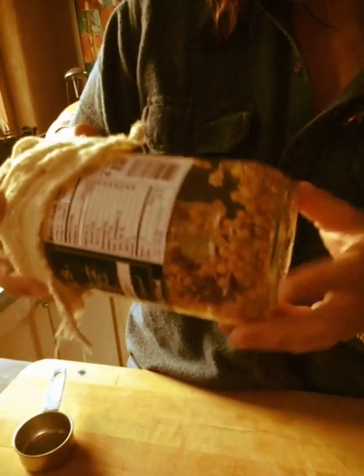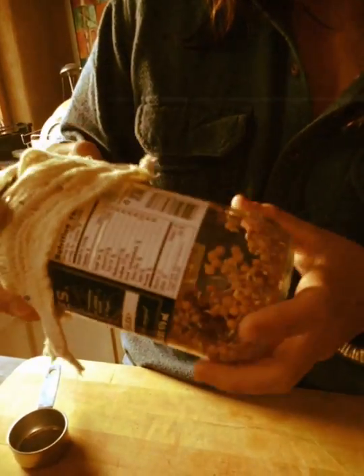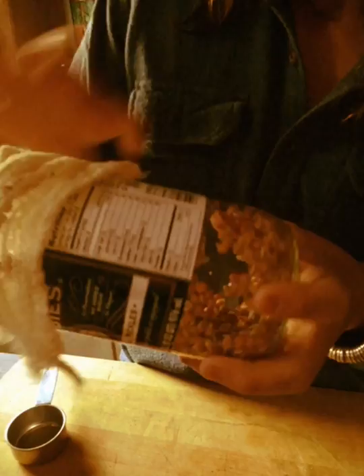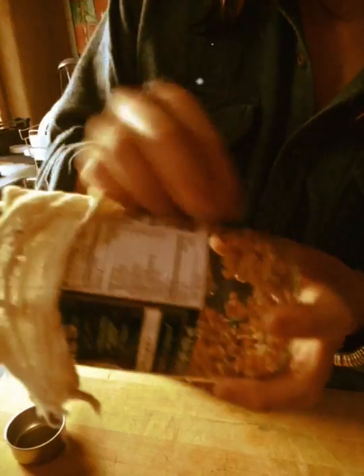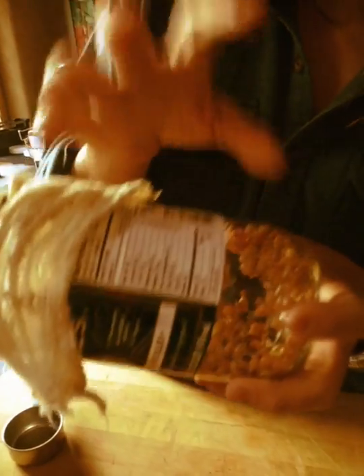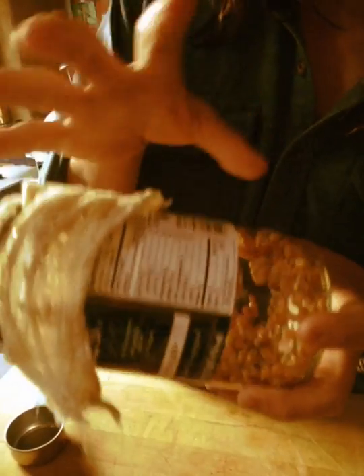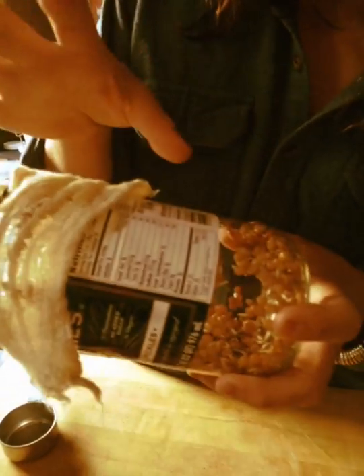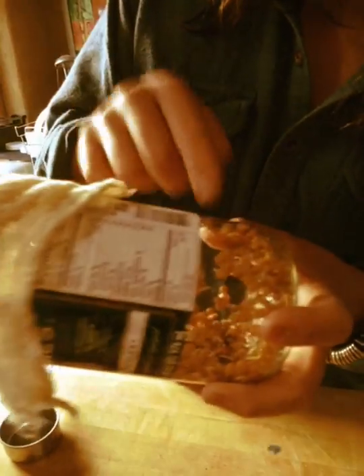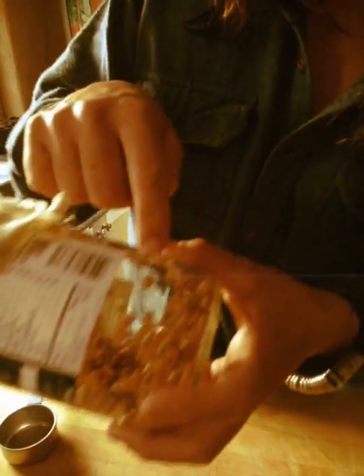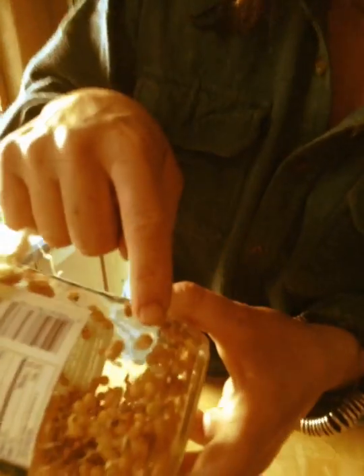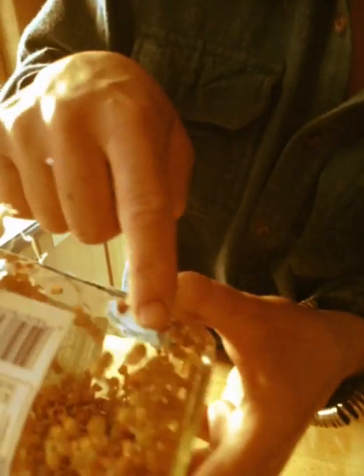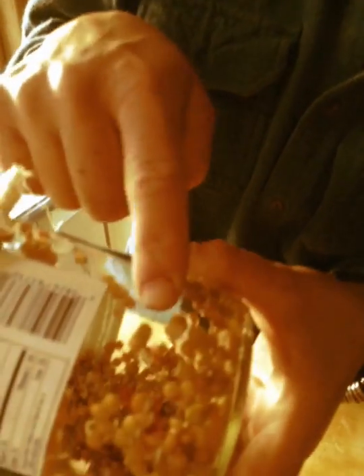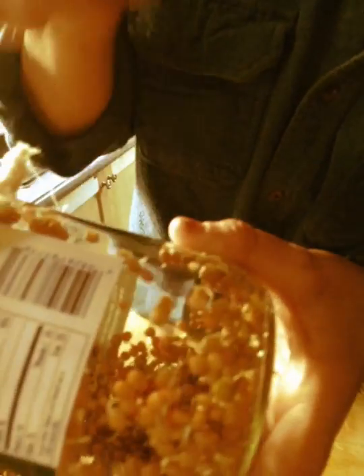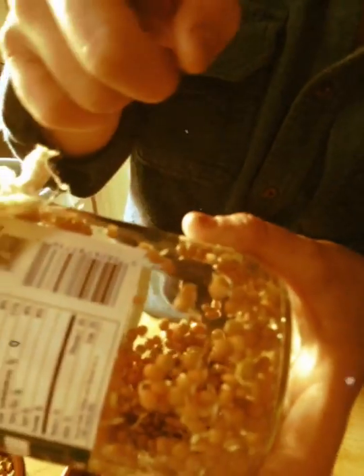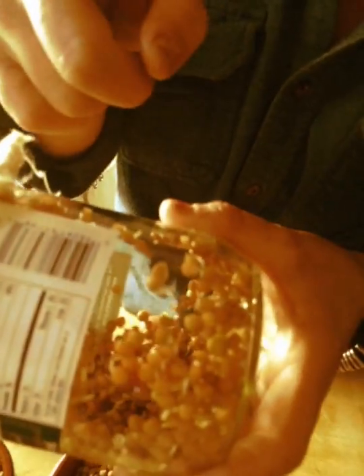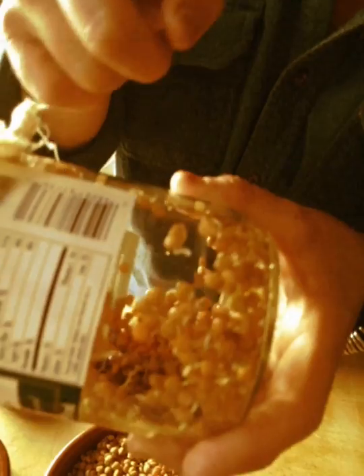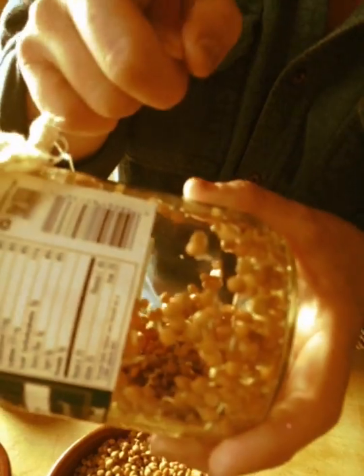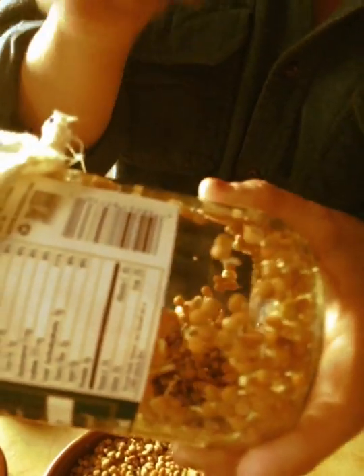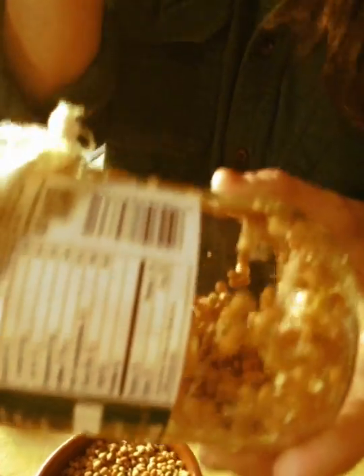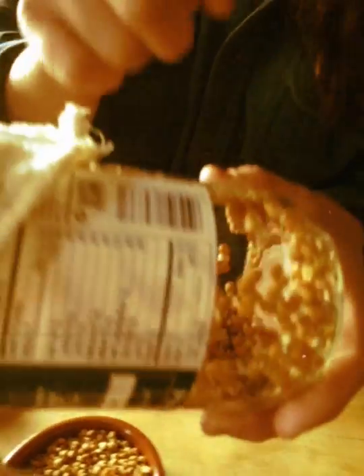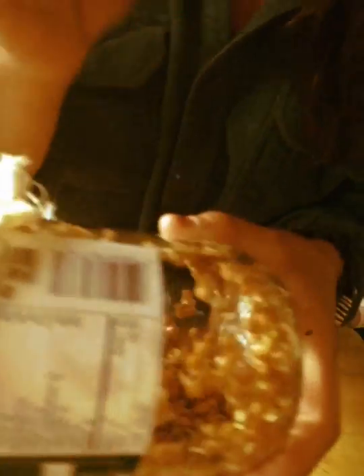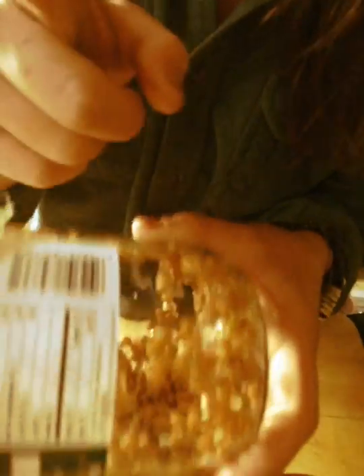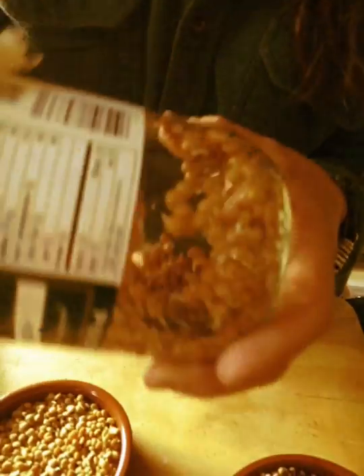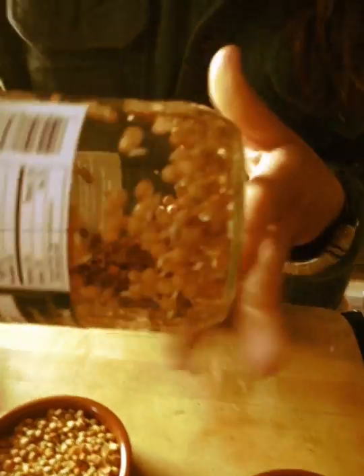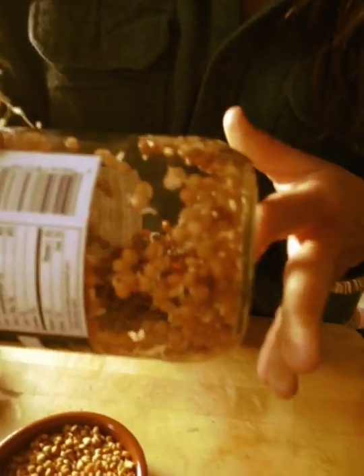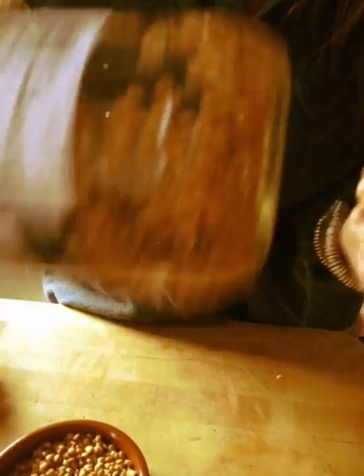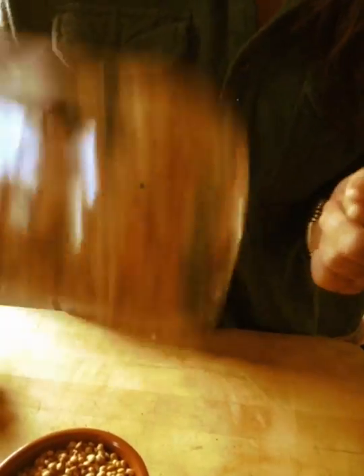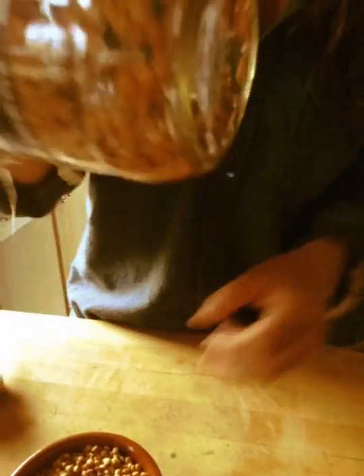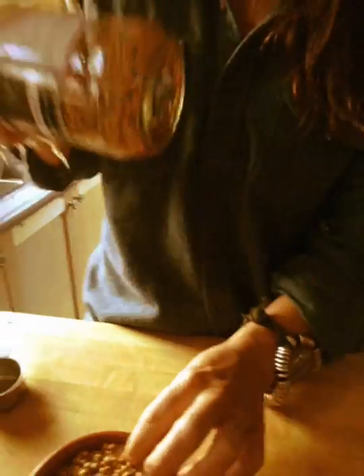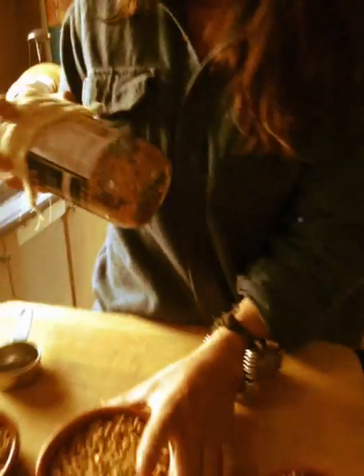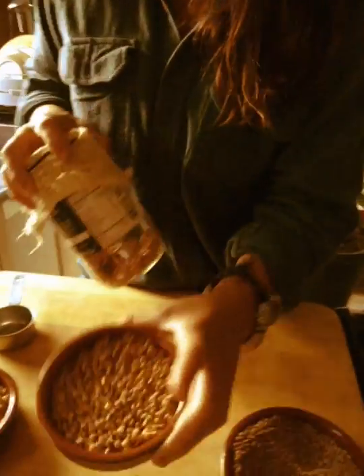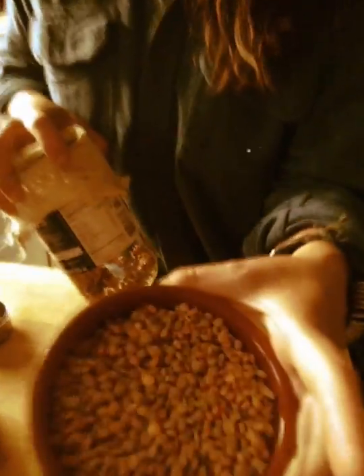Then you want to rinse them two to three times a day. They get bigger and bigger and then they sprout their little tails — that is the beginning of their plant, their cotyledons, their seed leaves. This is like day two.